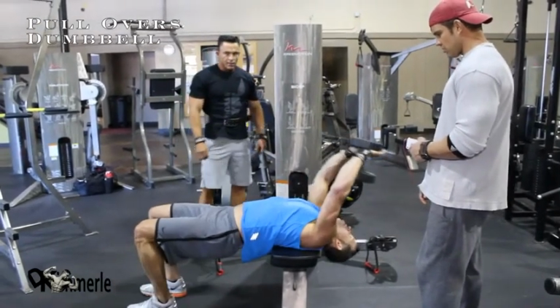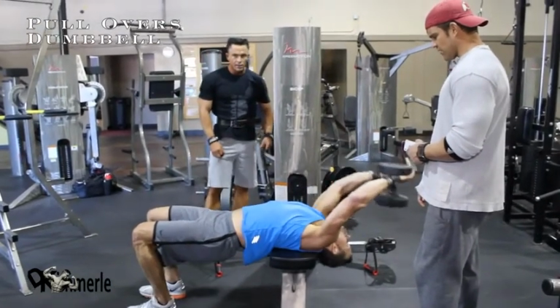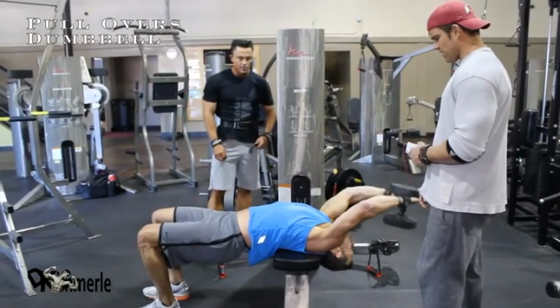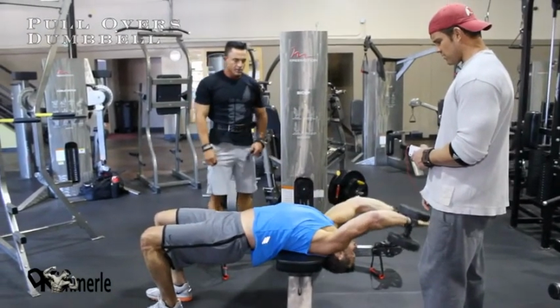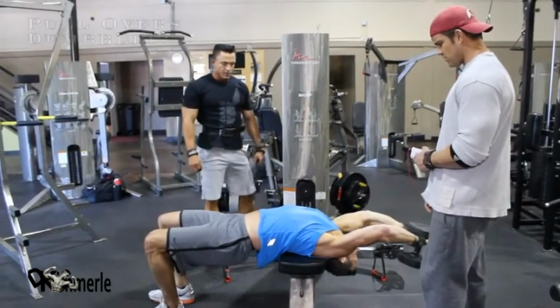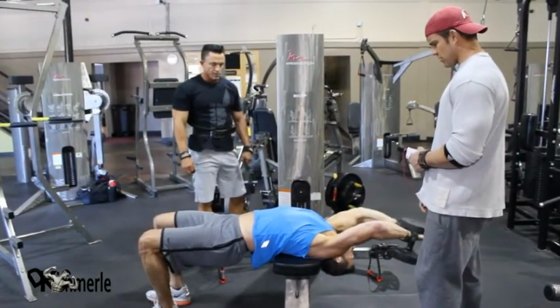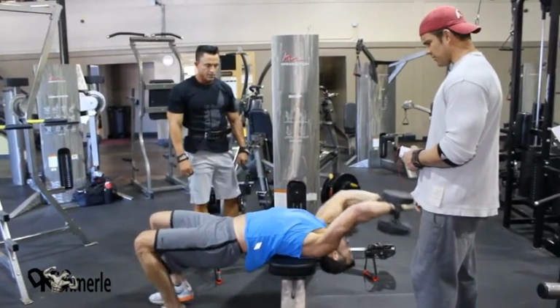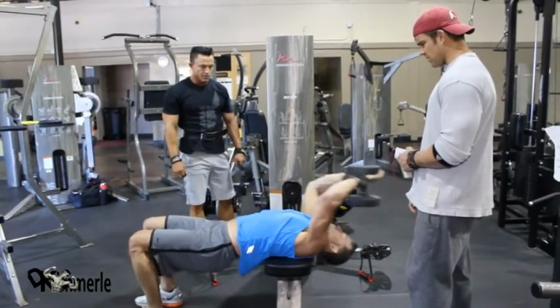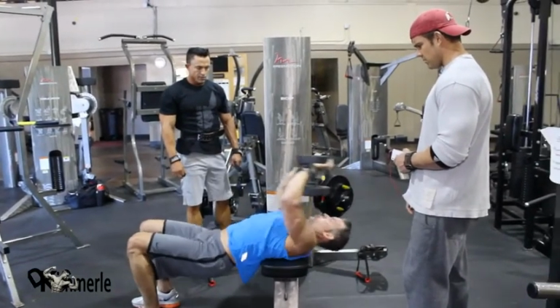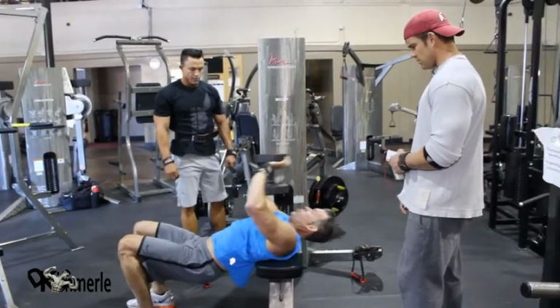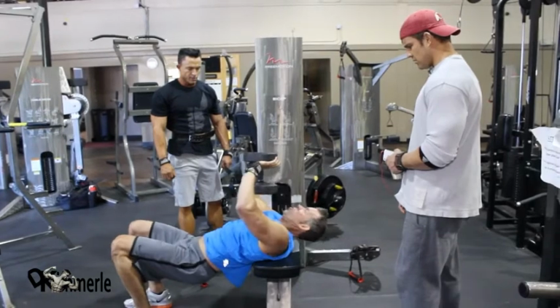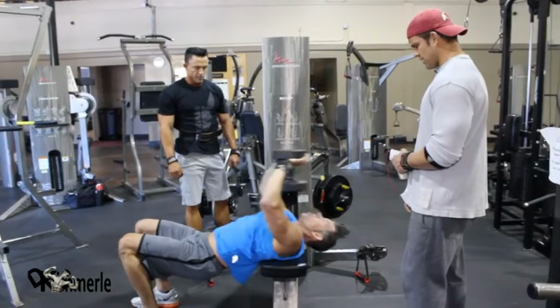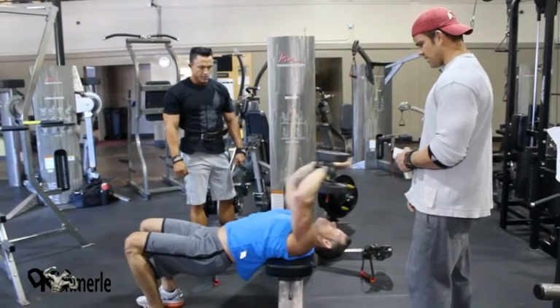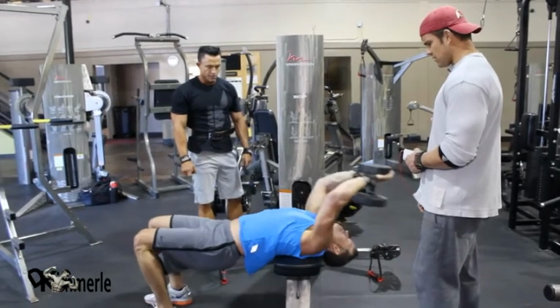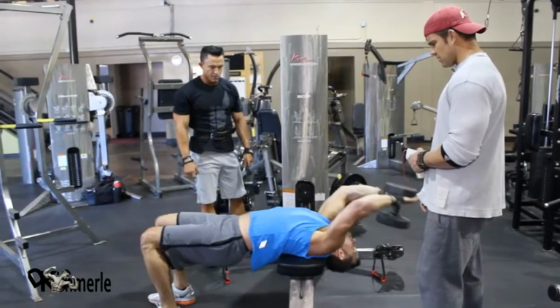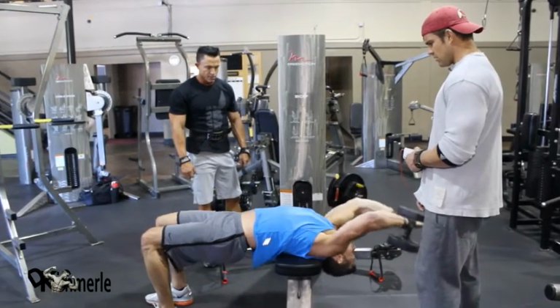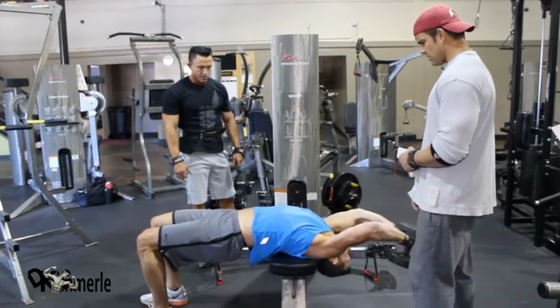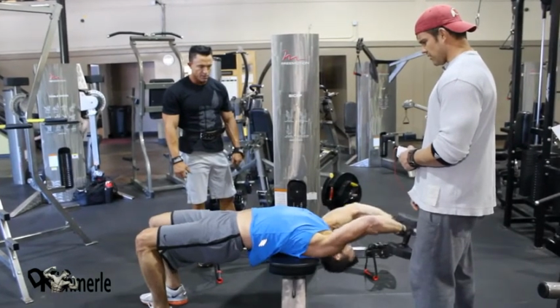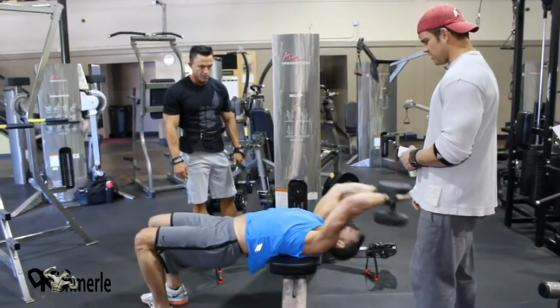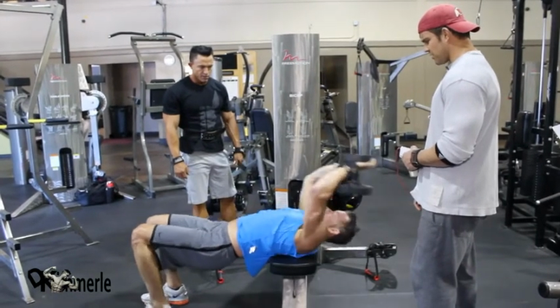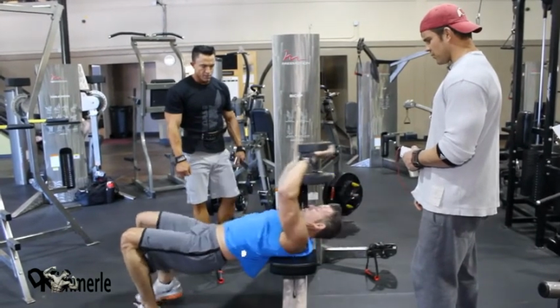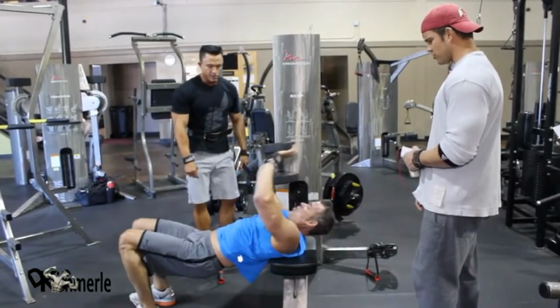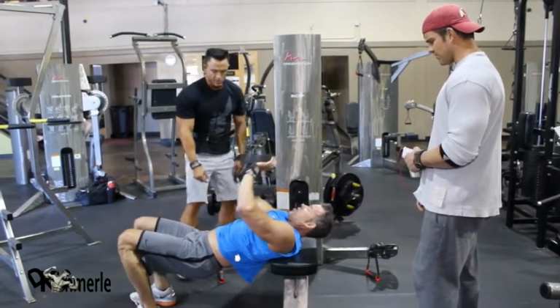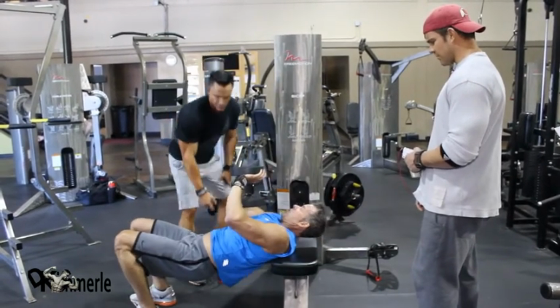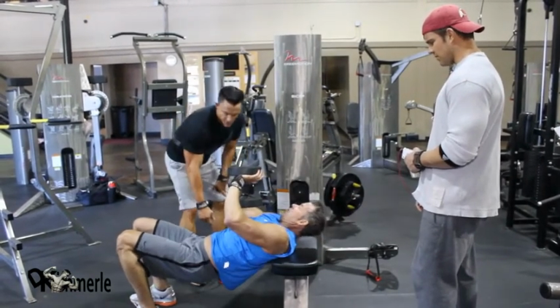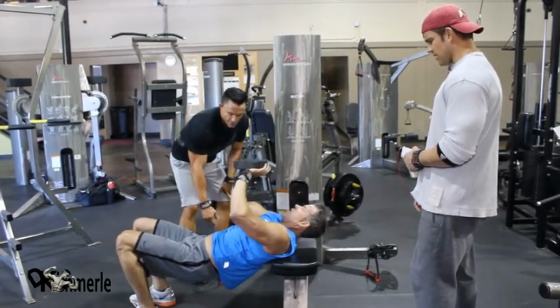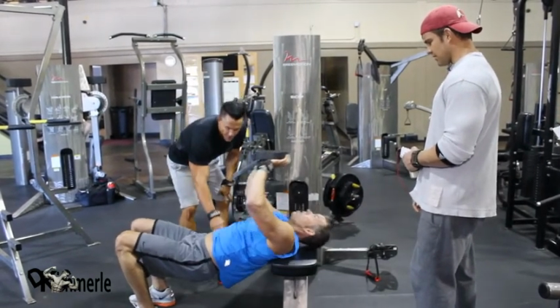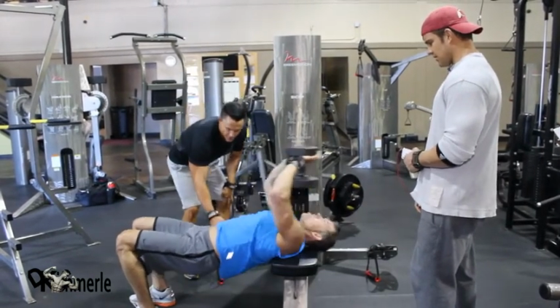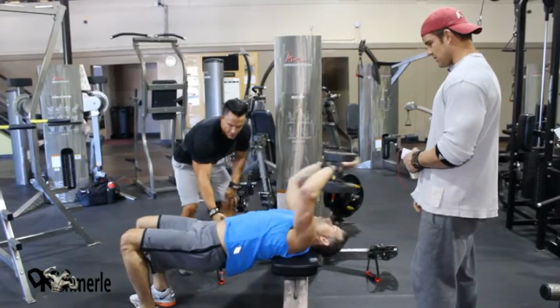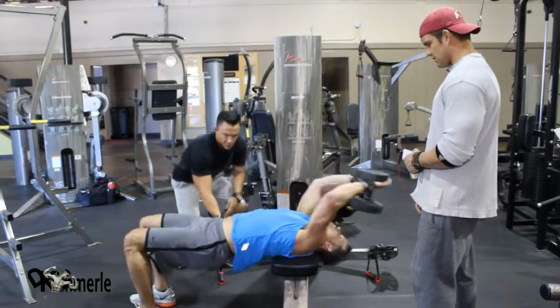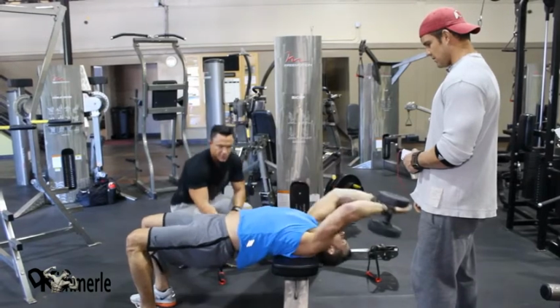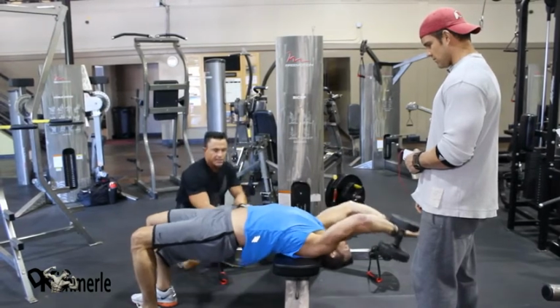Drop those hips down. Drop those hips down. Same time. See how you're raising your hips at the same time? I want you to drop them at the same time. There it is. As you go back, drop your hips. Straighten out.